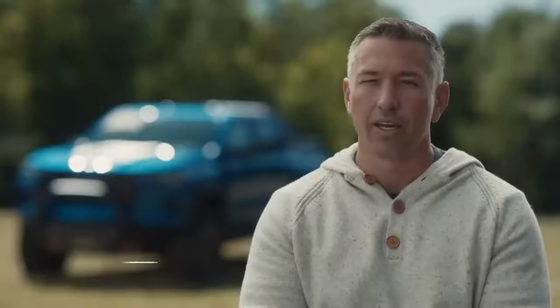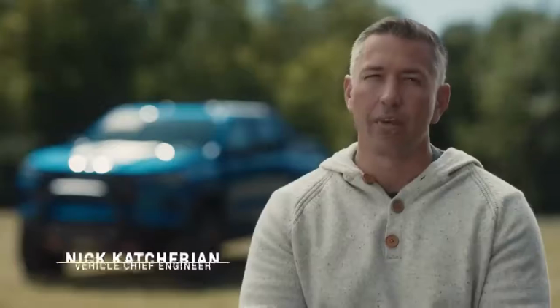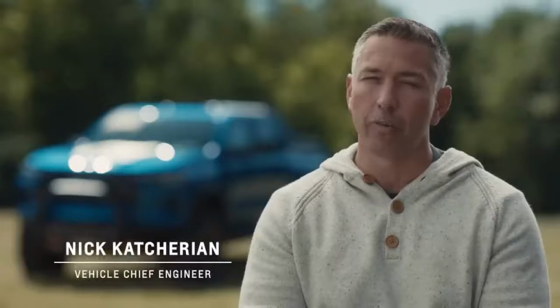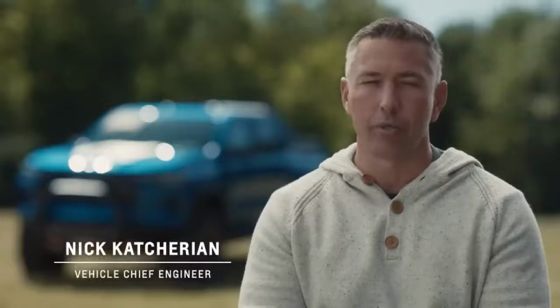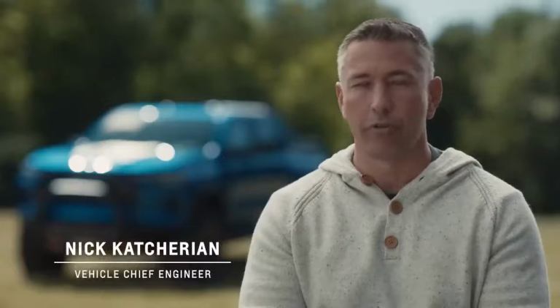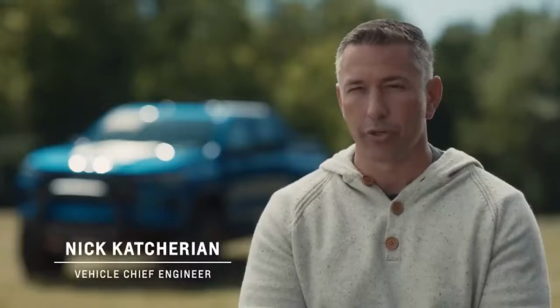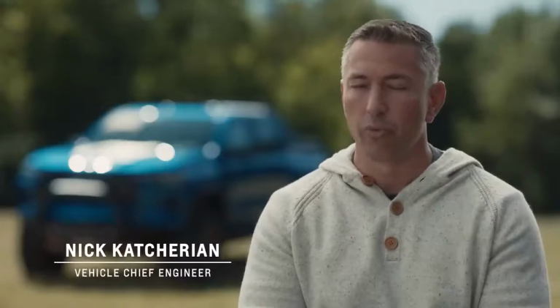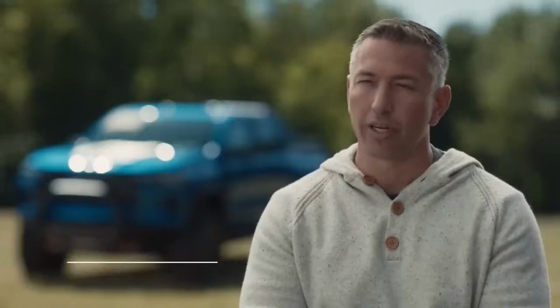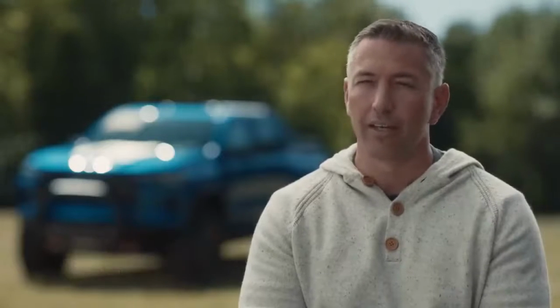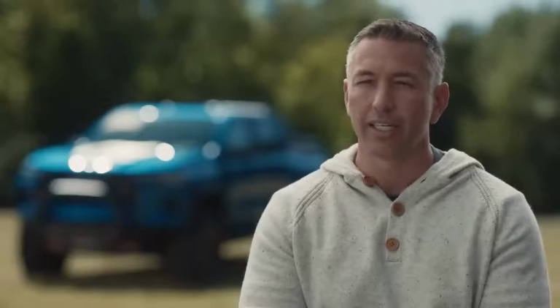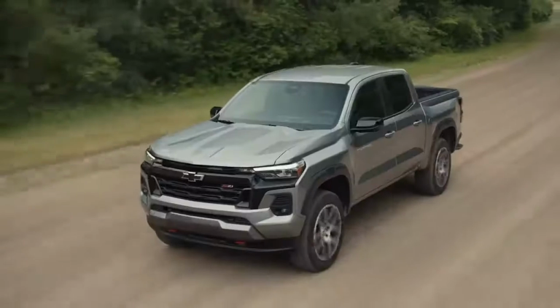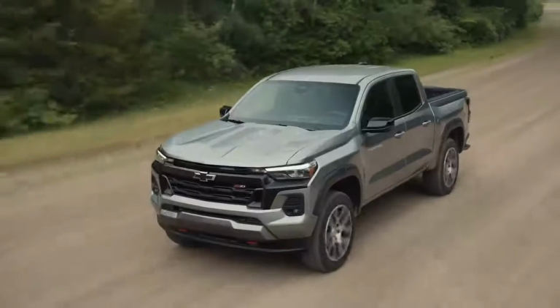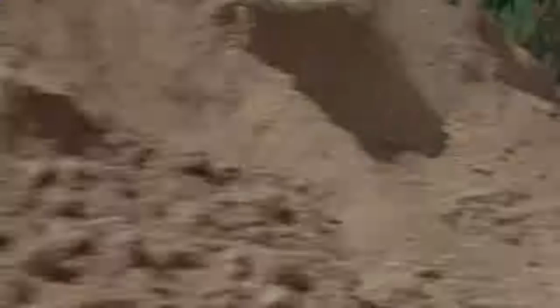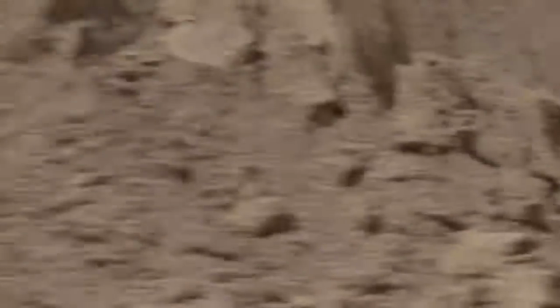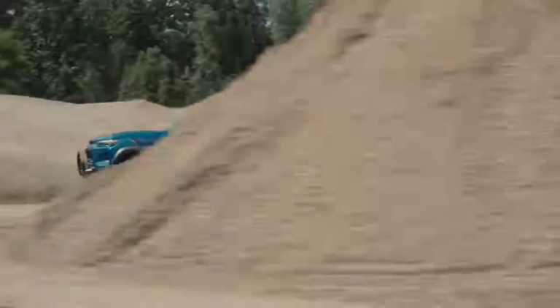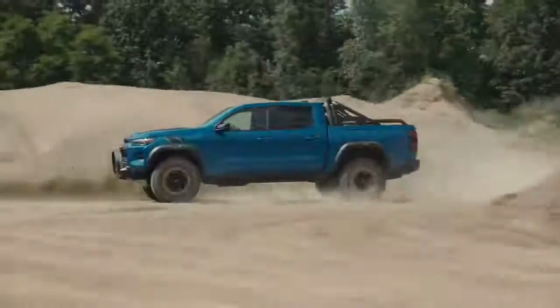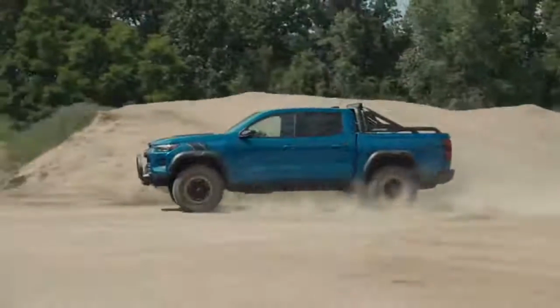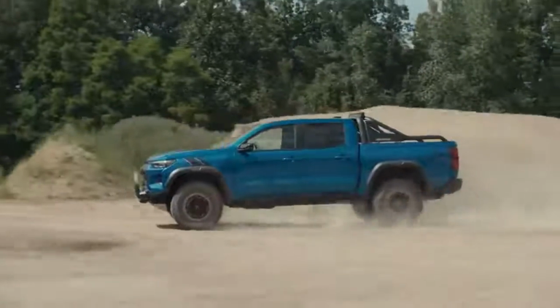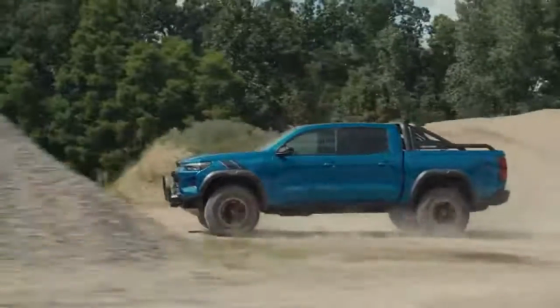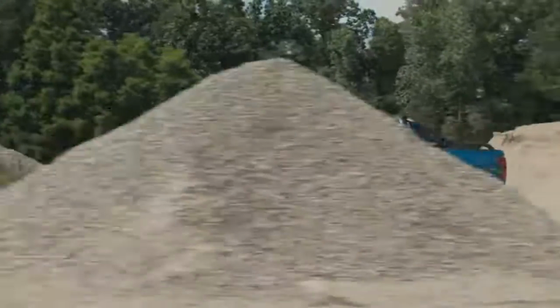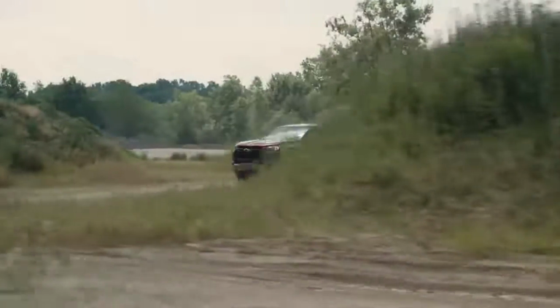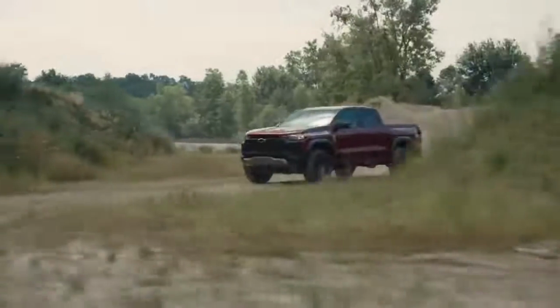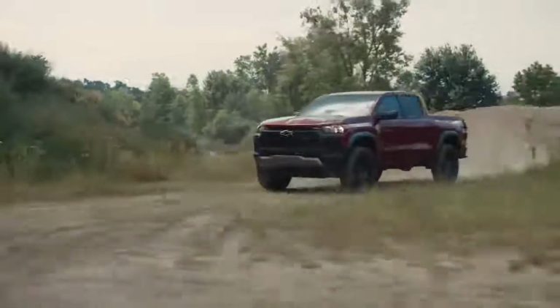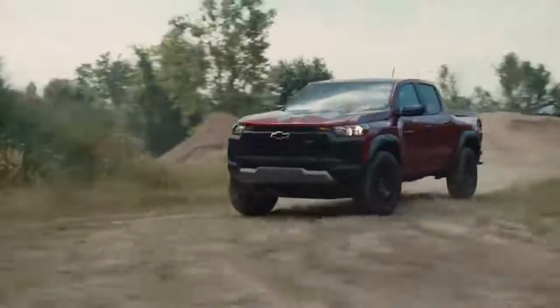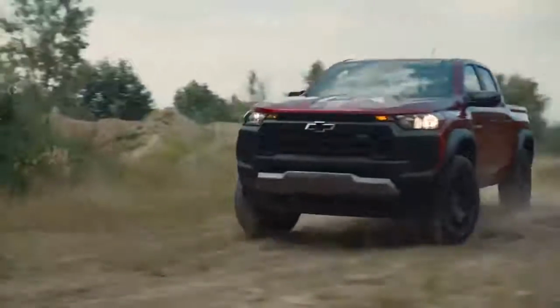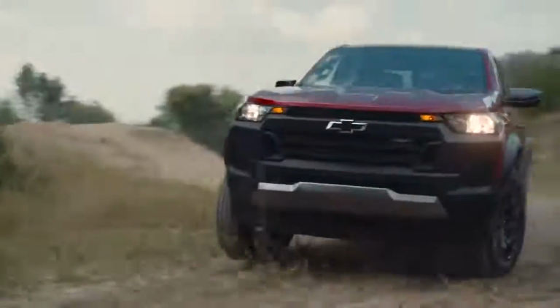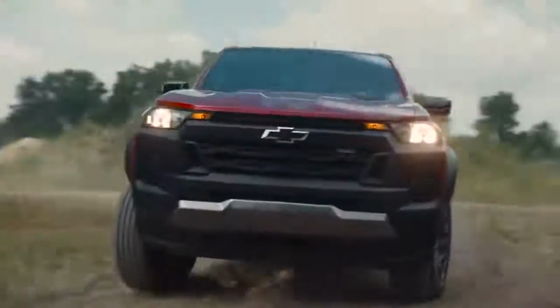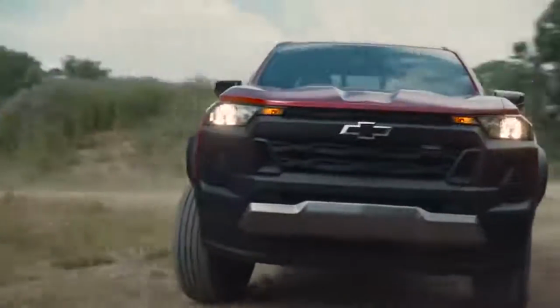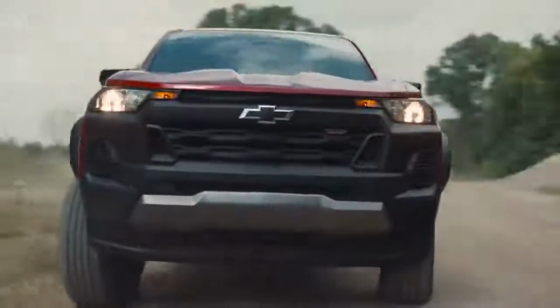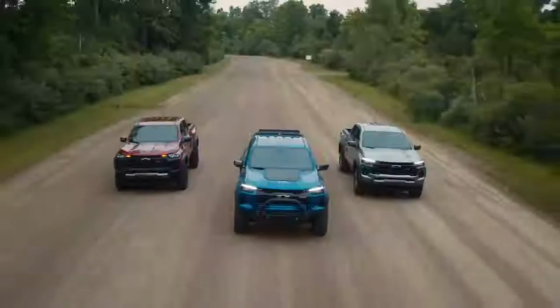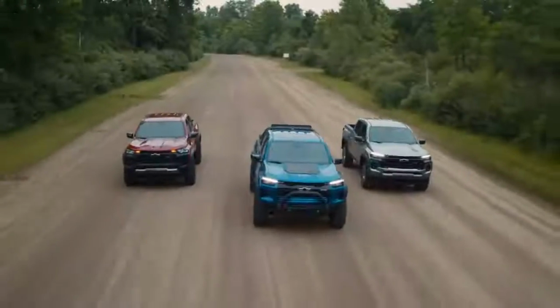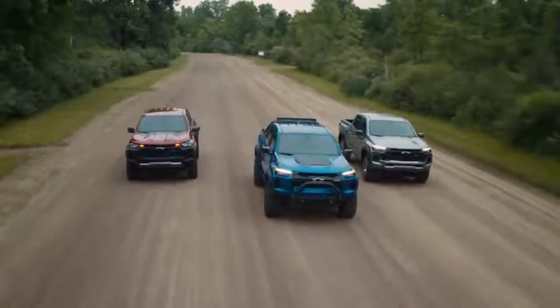The Colorado will be available in four familiar trims: work truck, LT, Z71, and the legendary ZR2. And for 2023, we've added the Trail Boss model to the lineup, giving customers three off-road truck options right from the showroom.